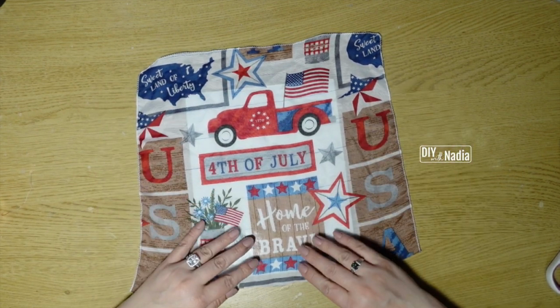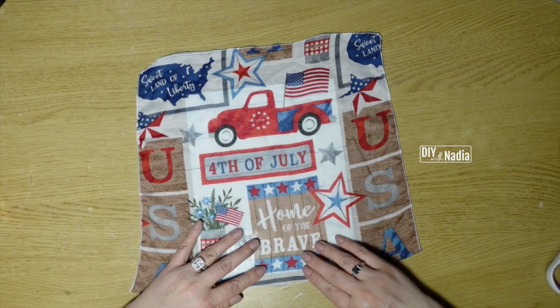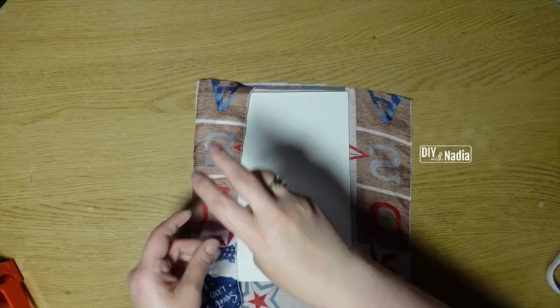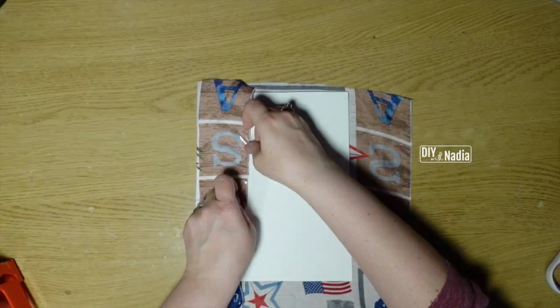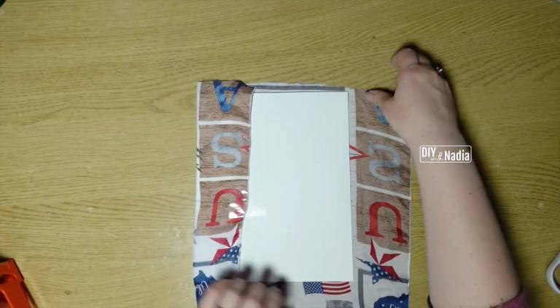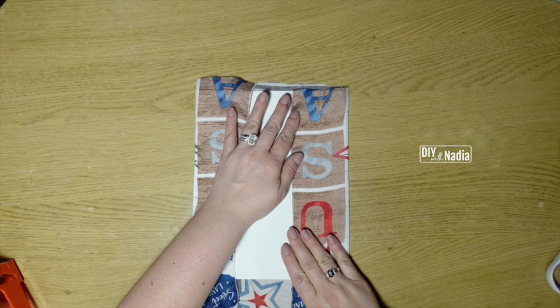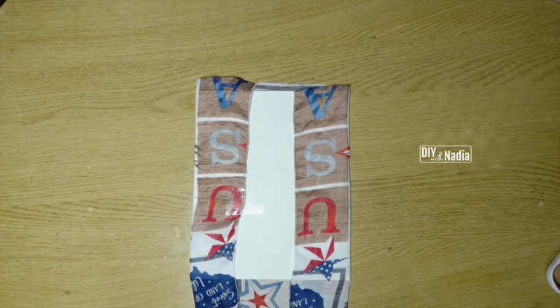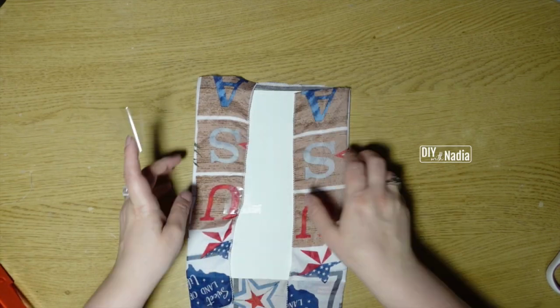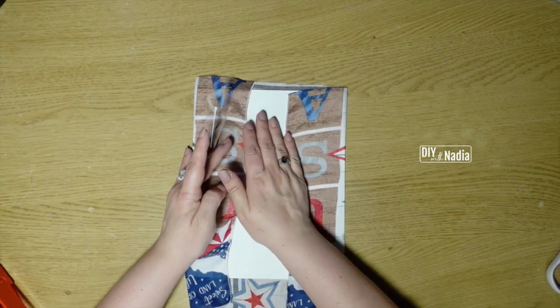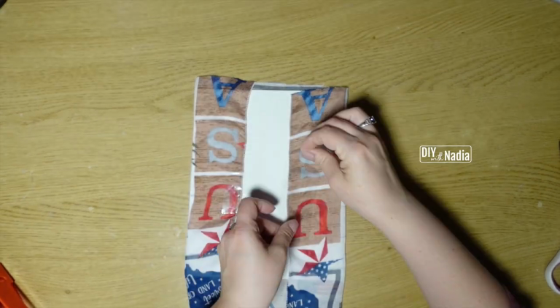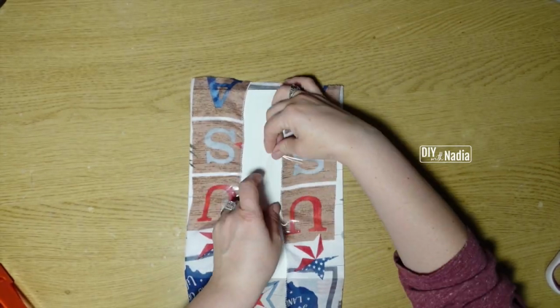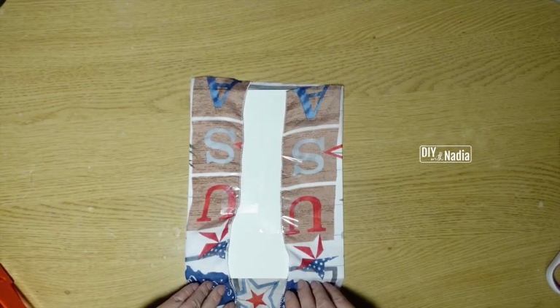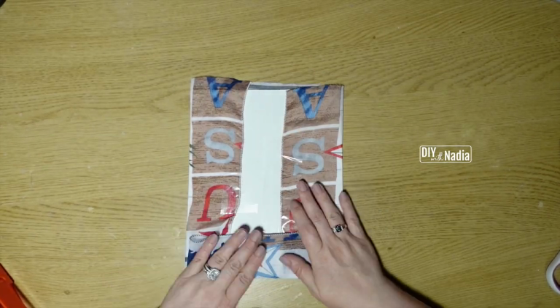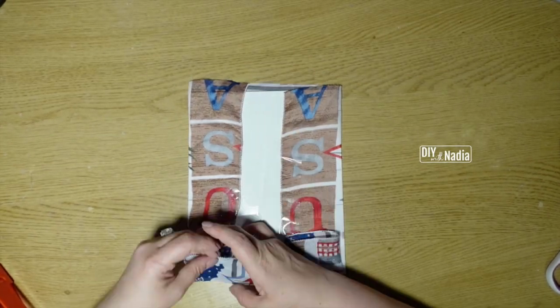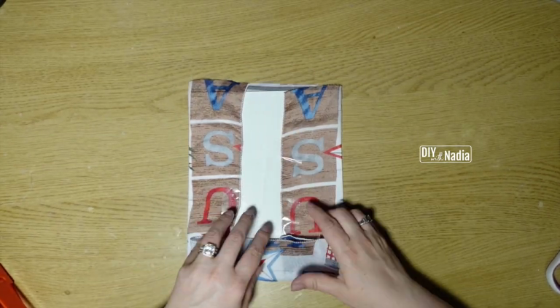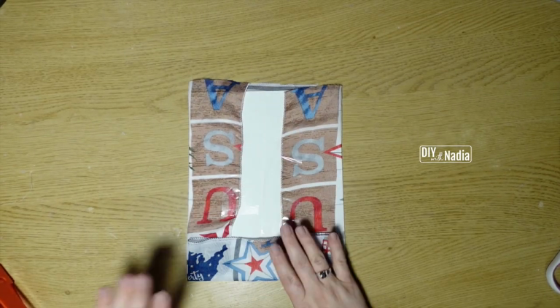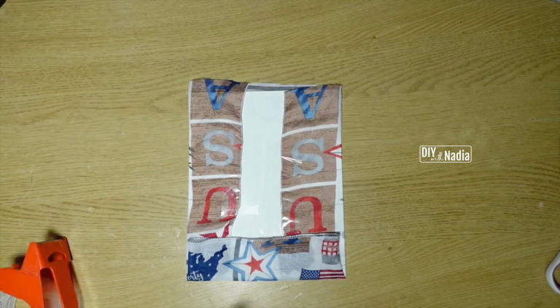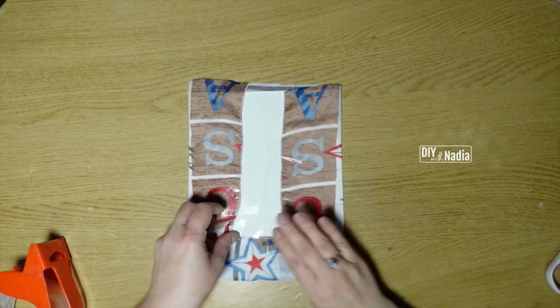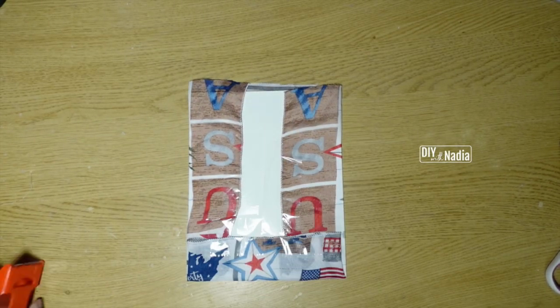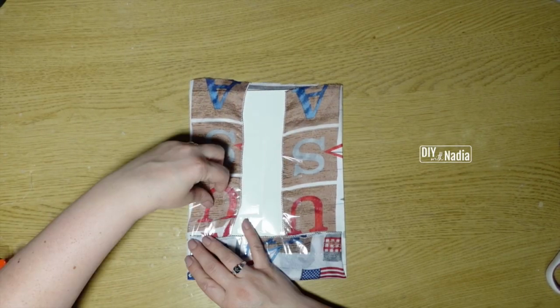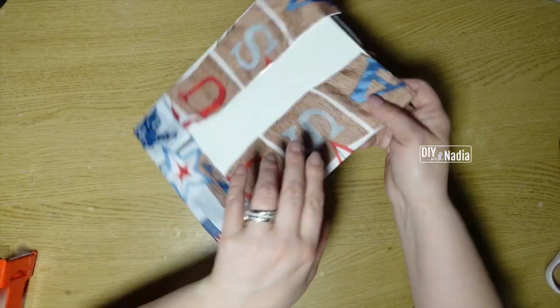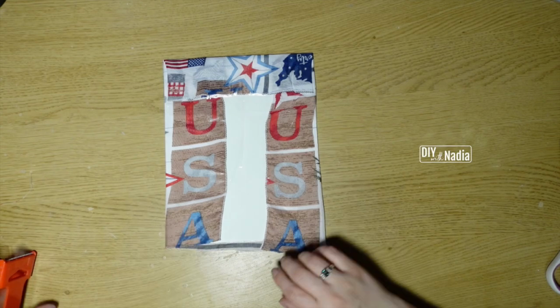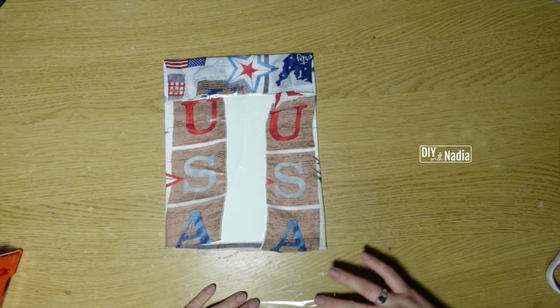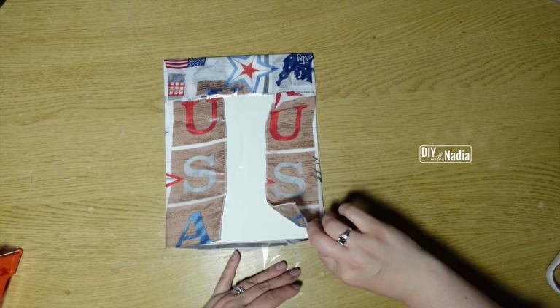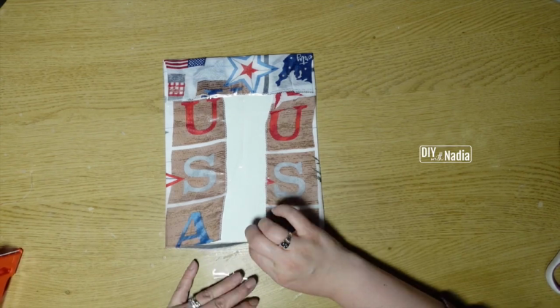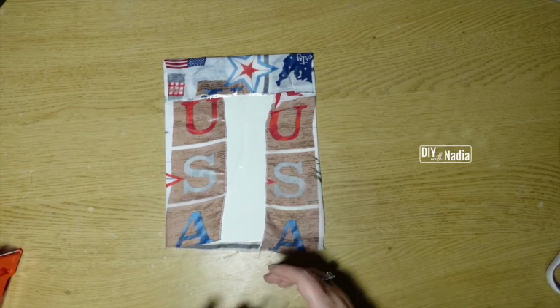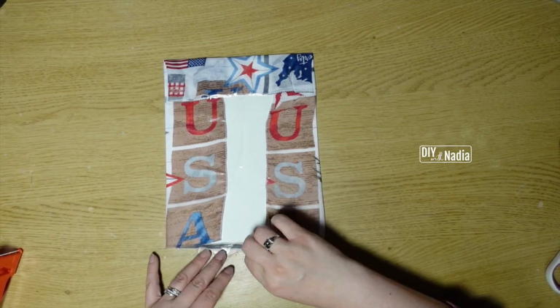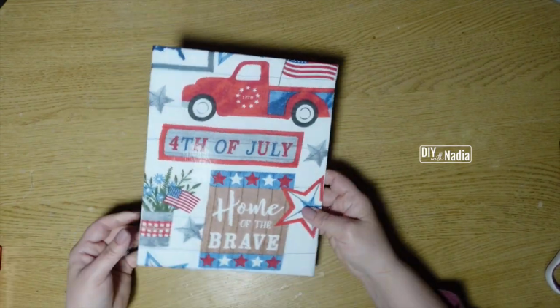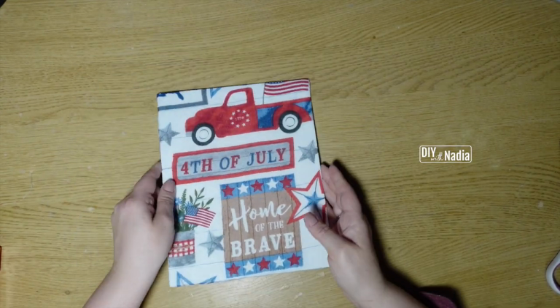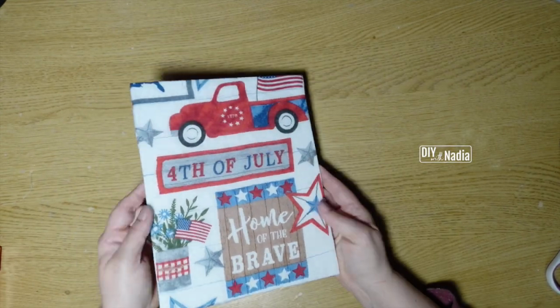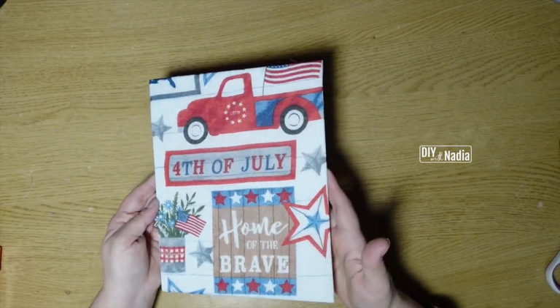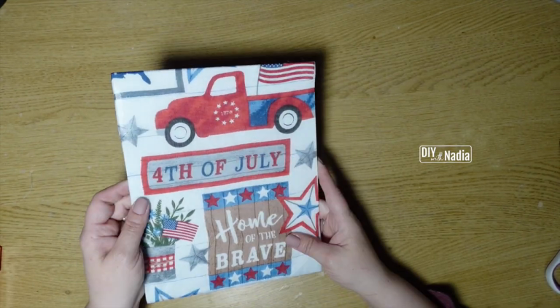Once I found where I want my design to be, I just flipped it over and I'm using some packing tape to tape the scarf in place in the back — and look how beautiful it is.